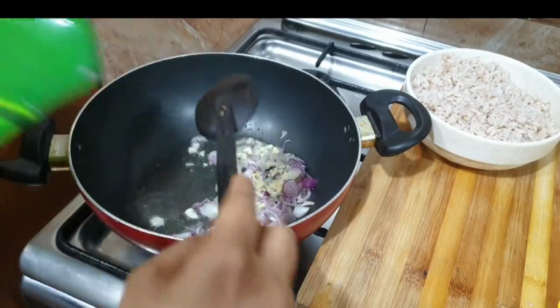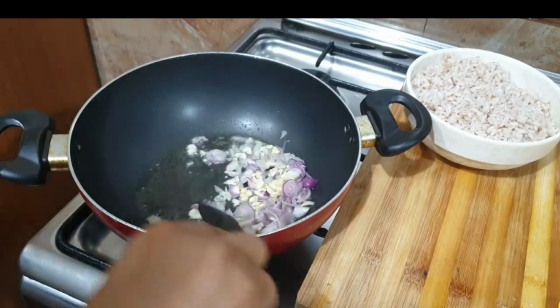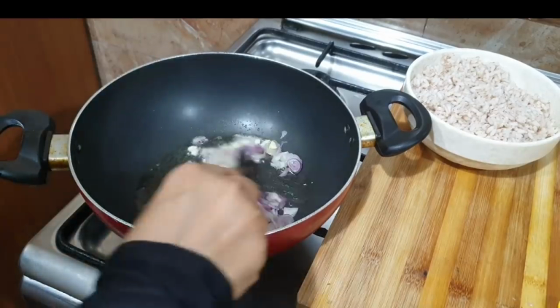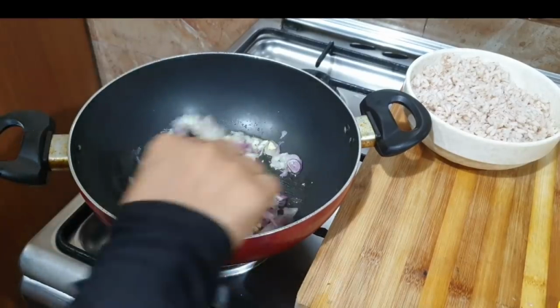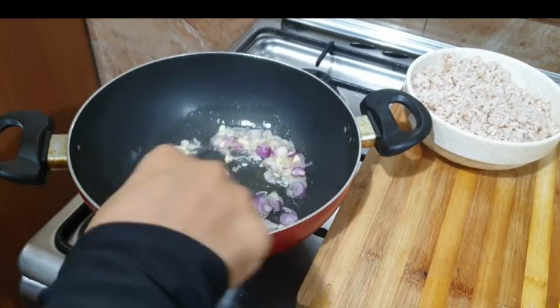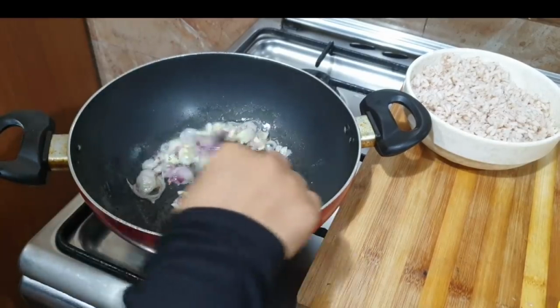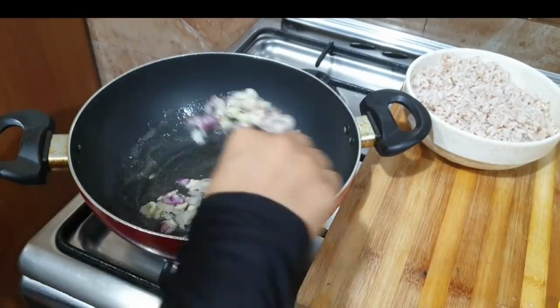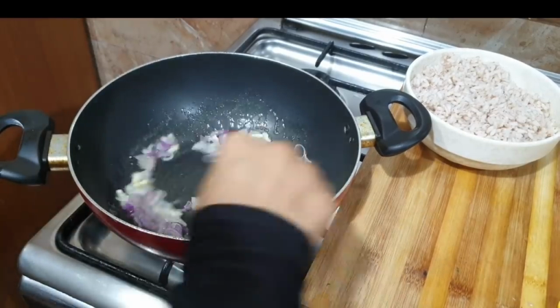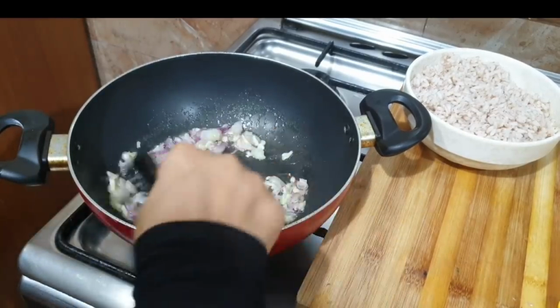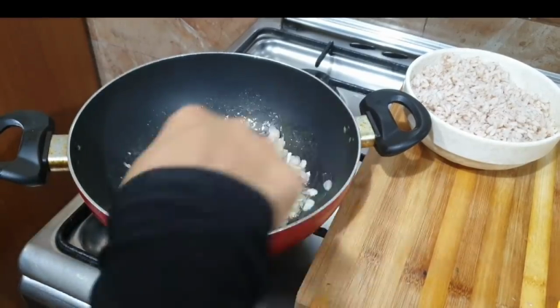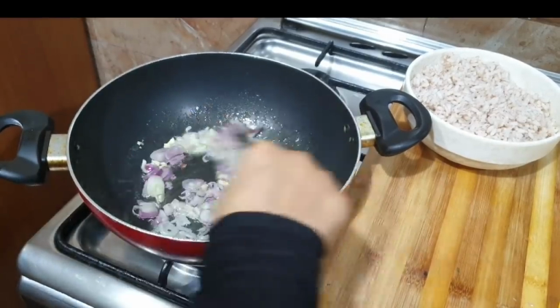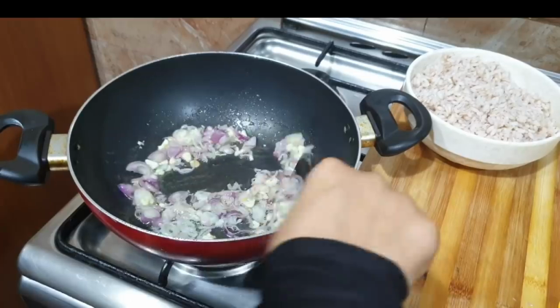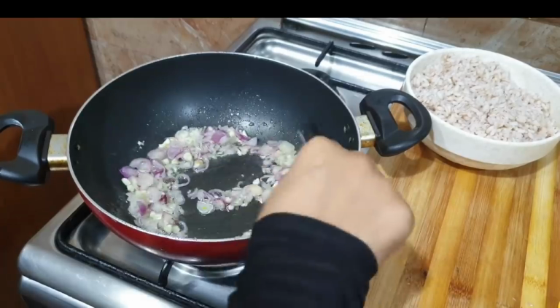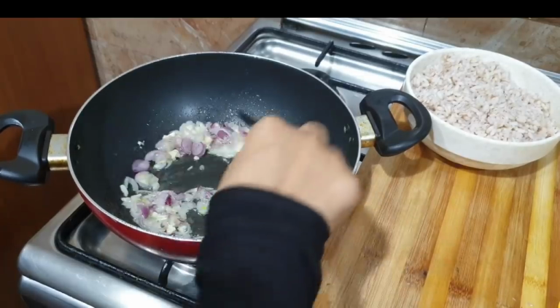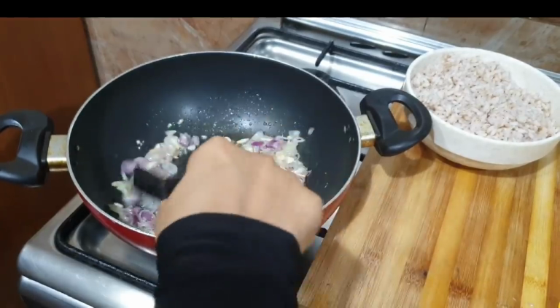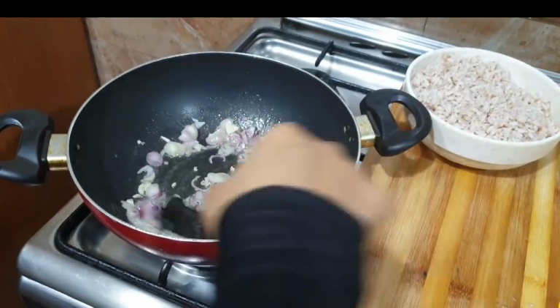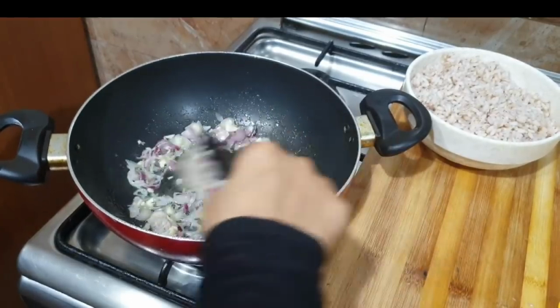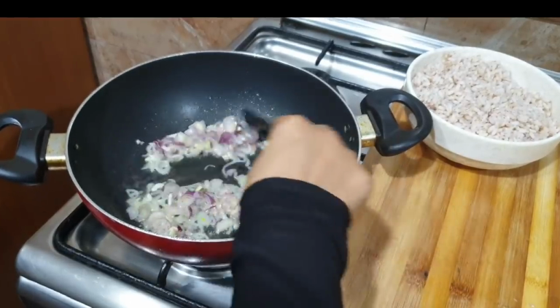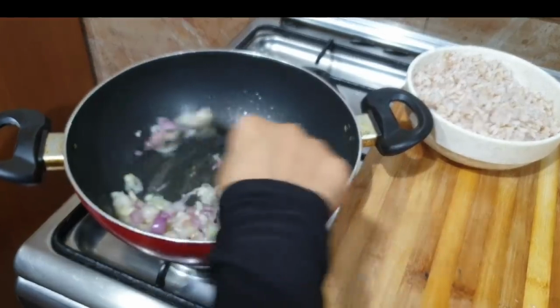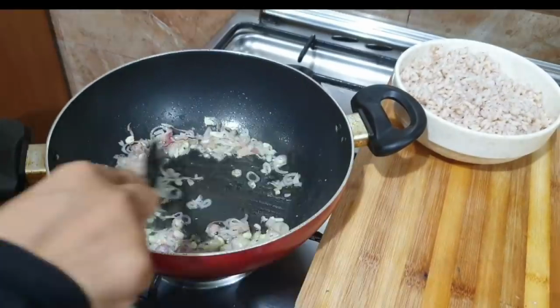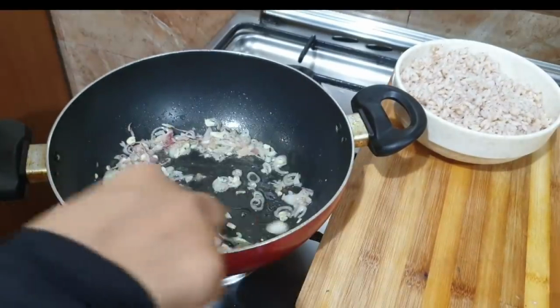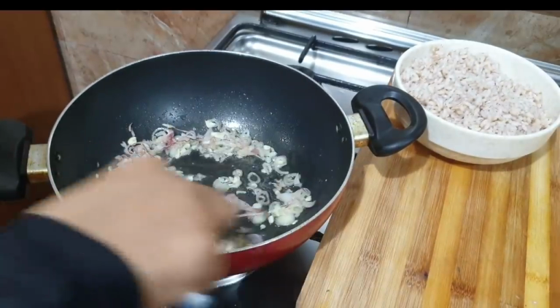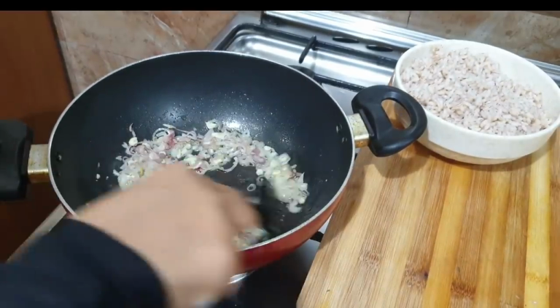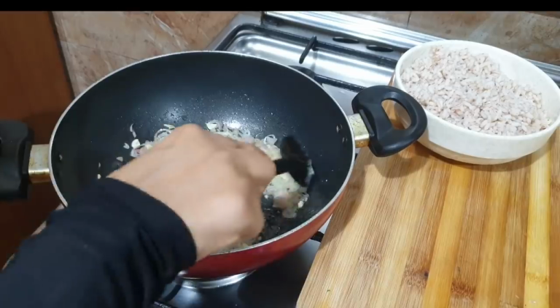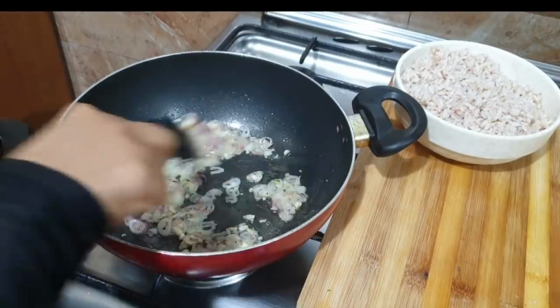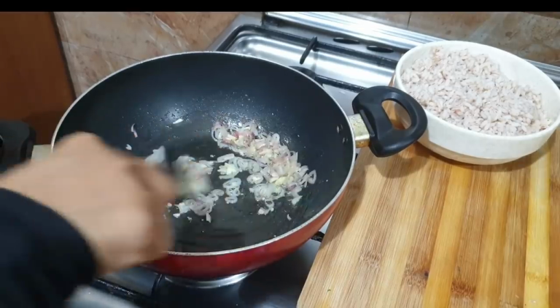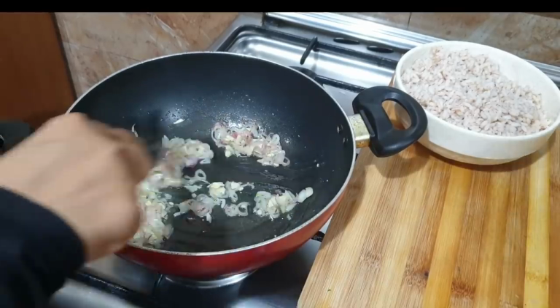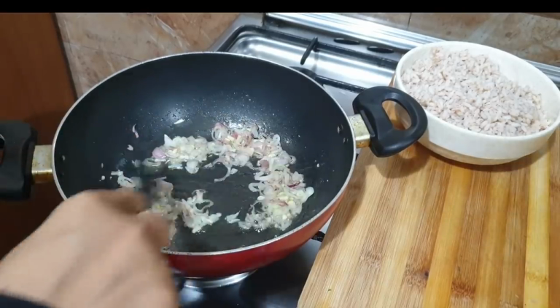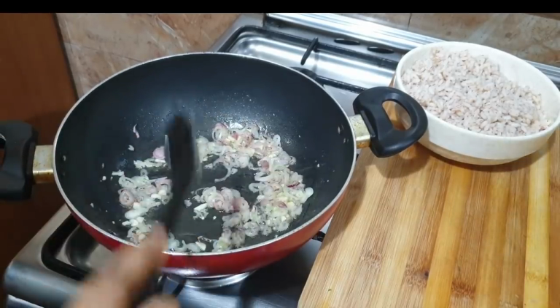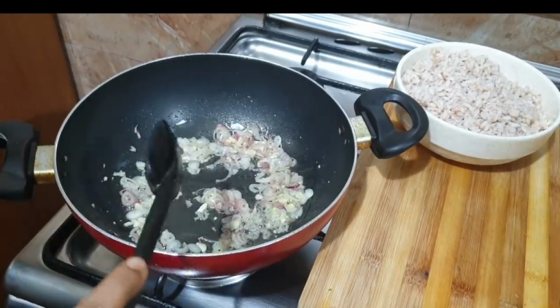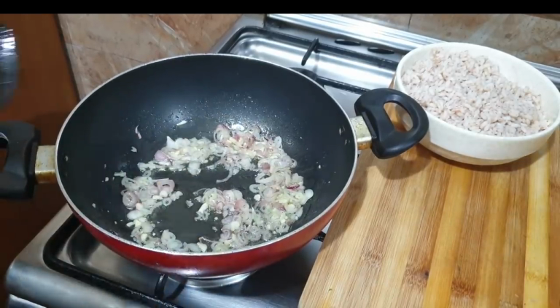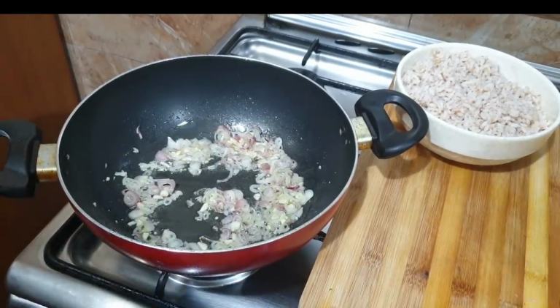We will put it on a low flame. If we put it on medium flame and high flame, we will keep it on a little flame for now.